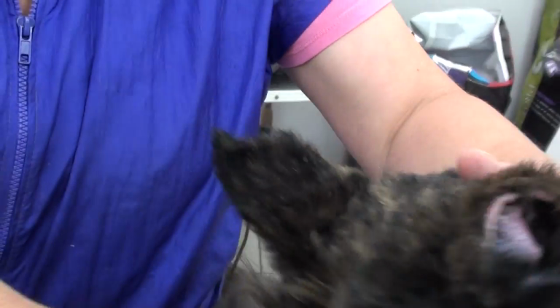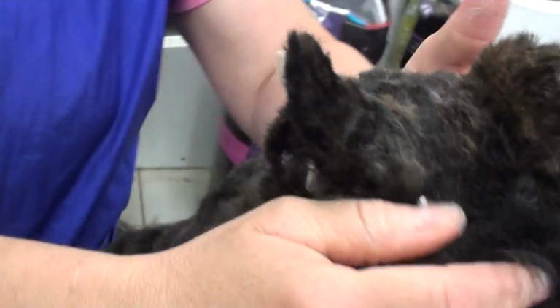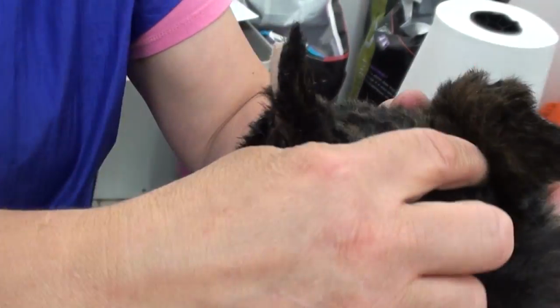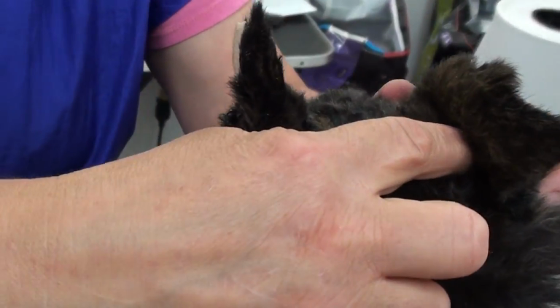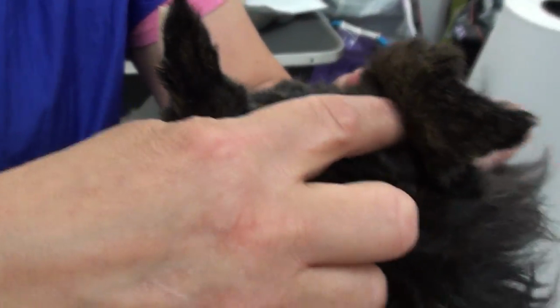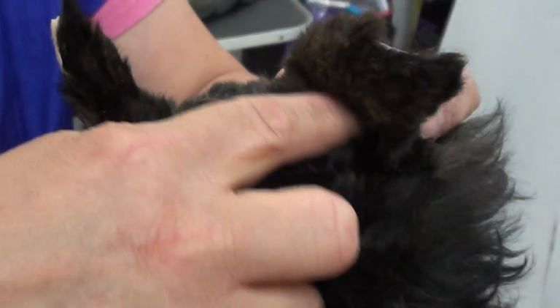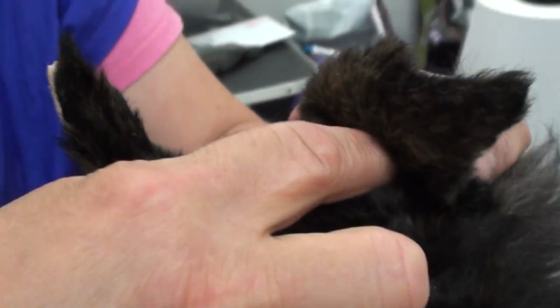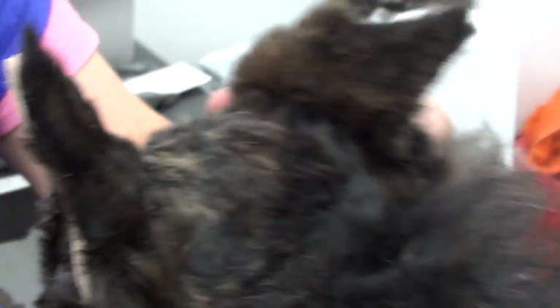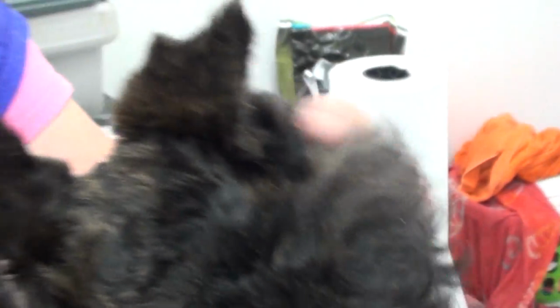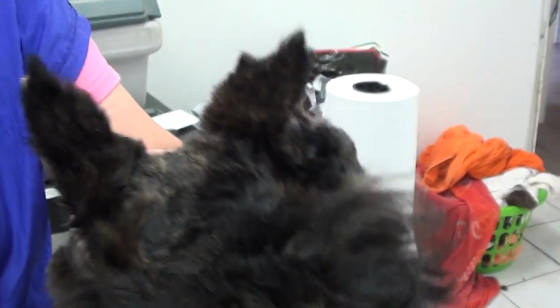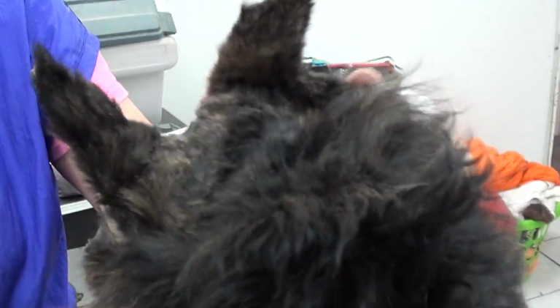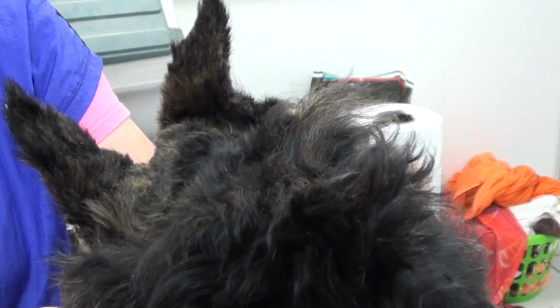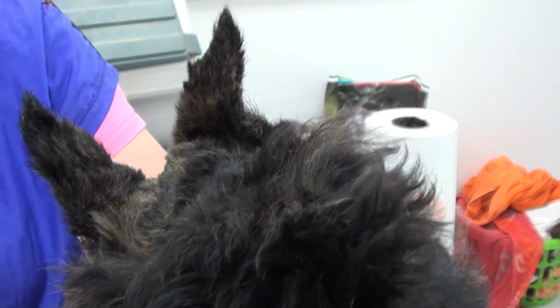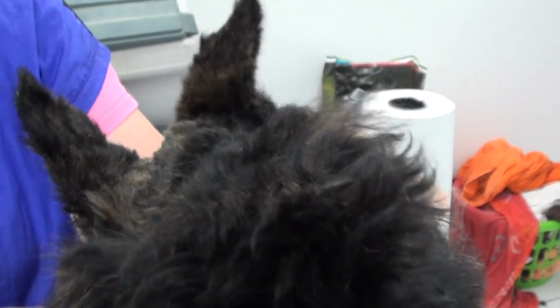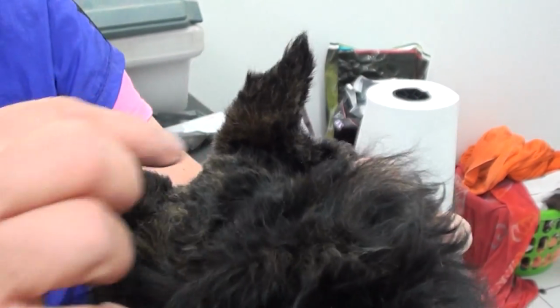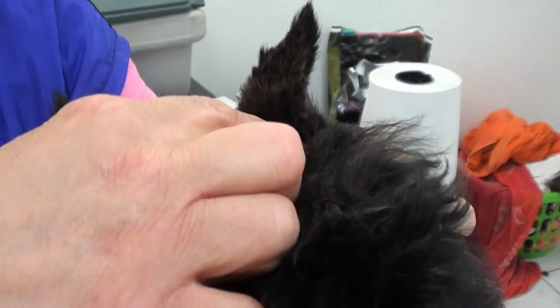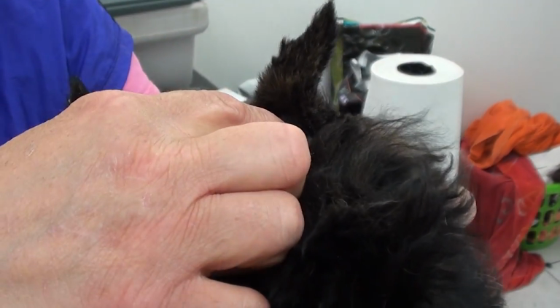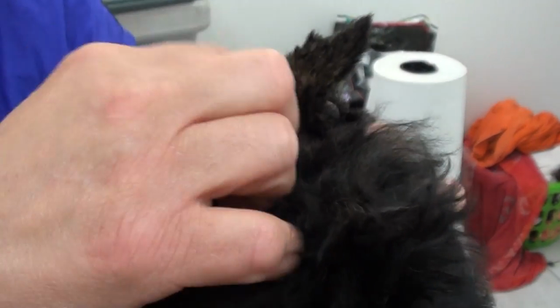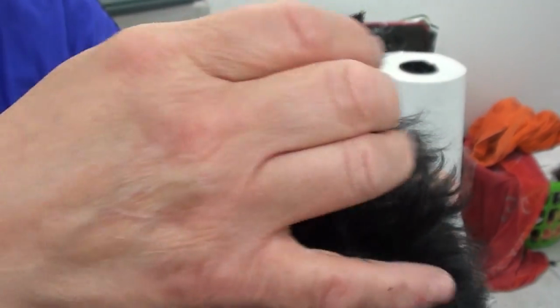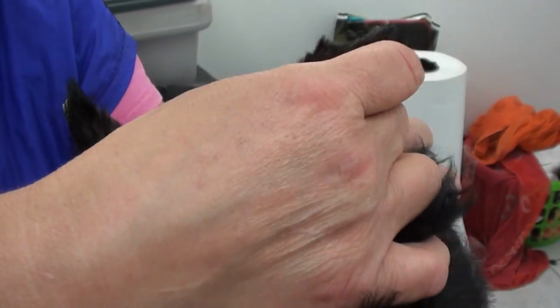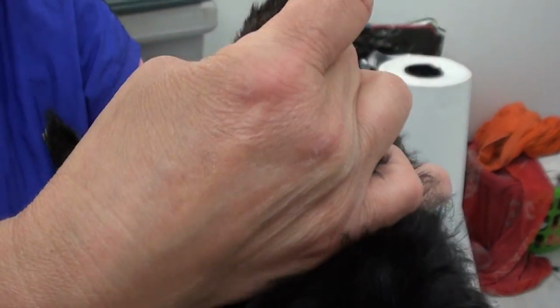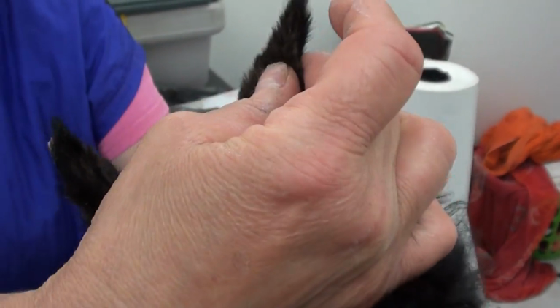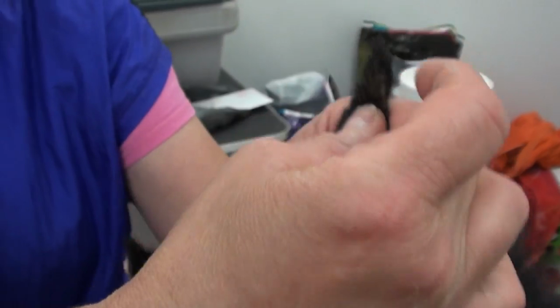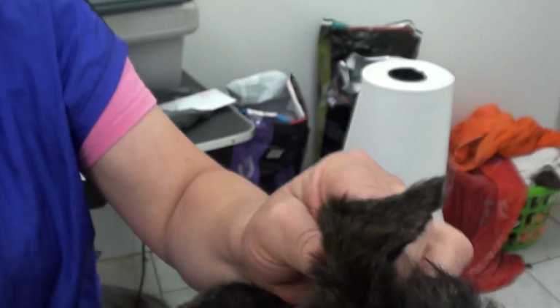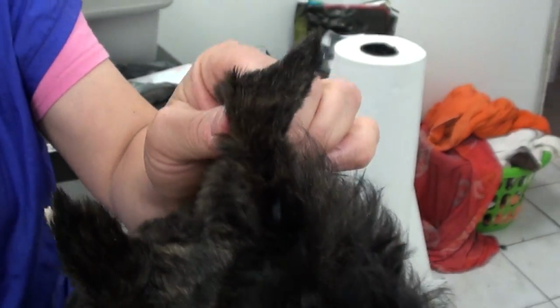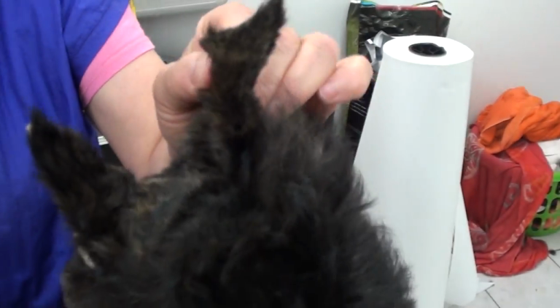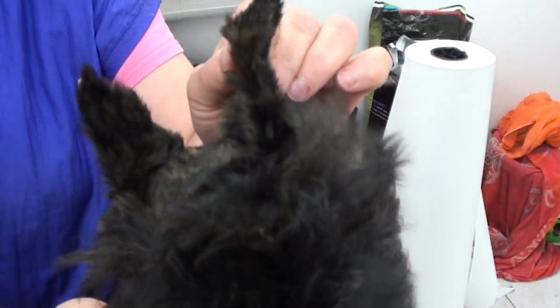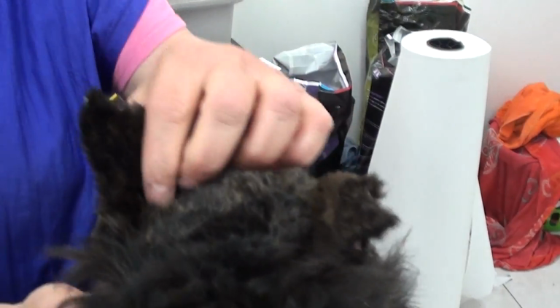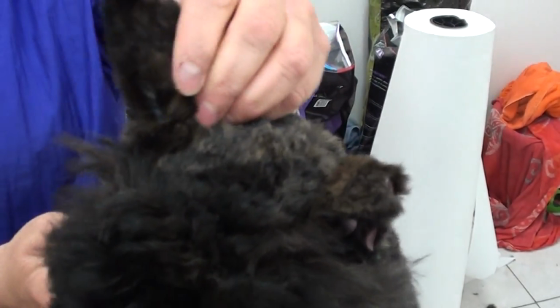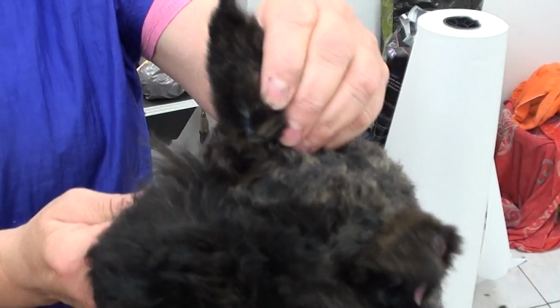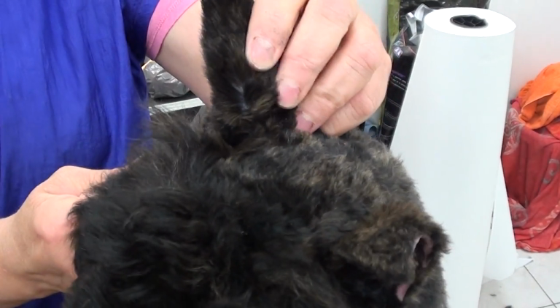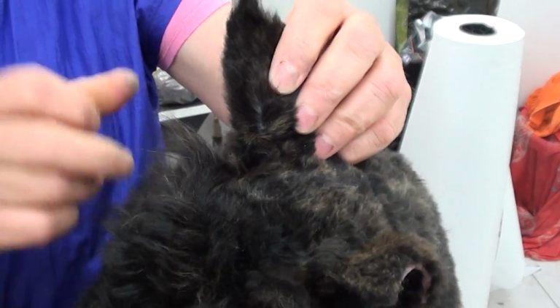This puppy has a kink in the ear. Some people think the puppy's ears are up, but they're not — there's a sinker or kink in the ear. You want that sinker up high, which is why you have to pull the ear up.